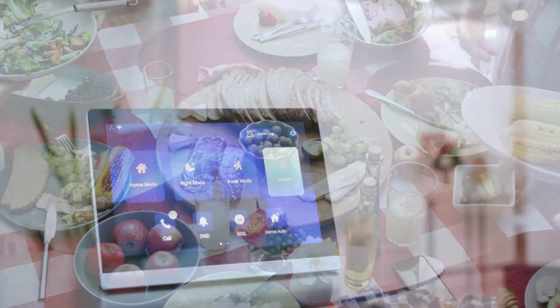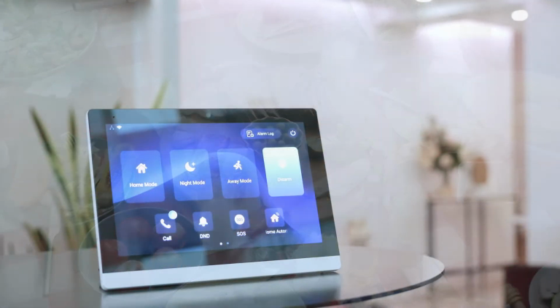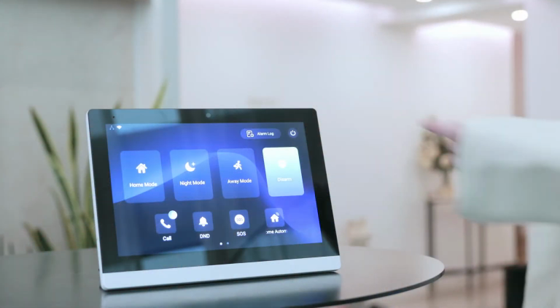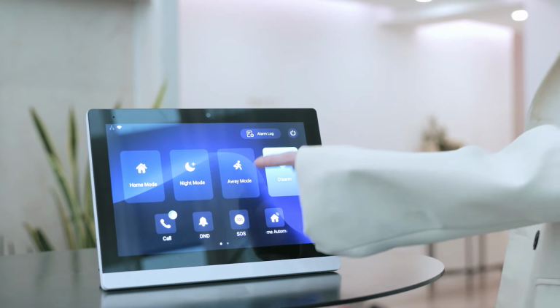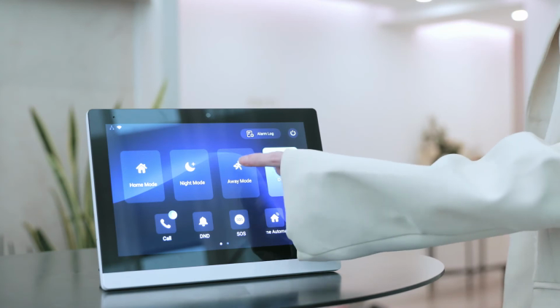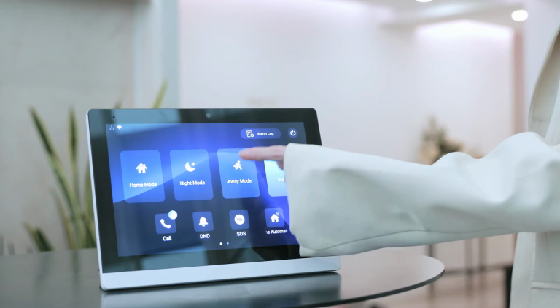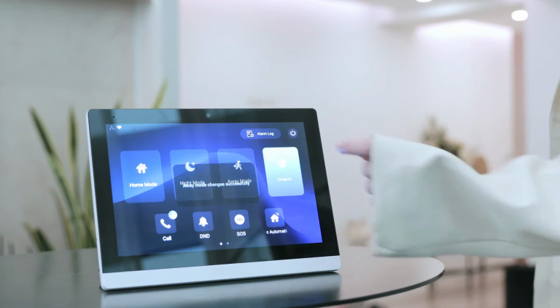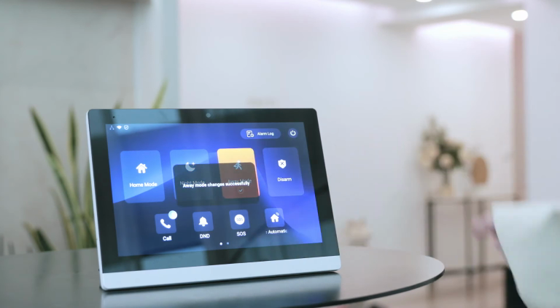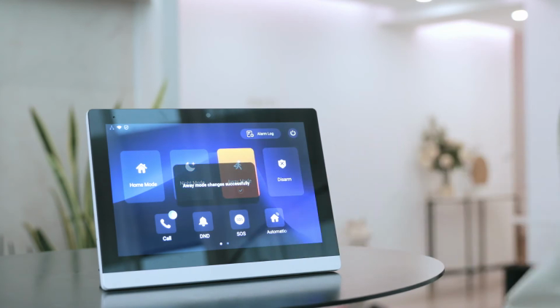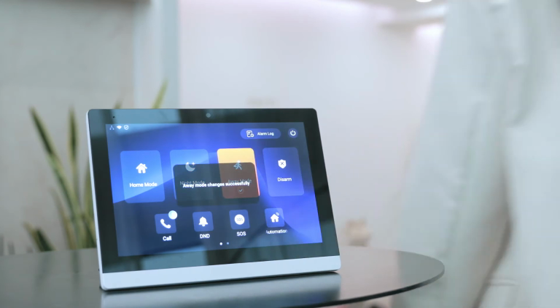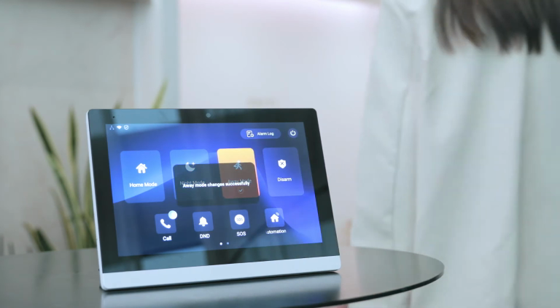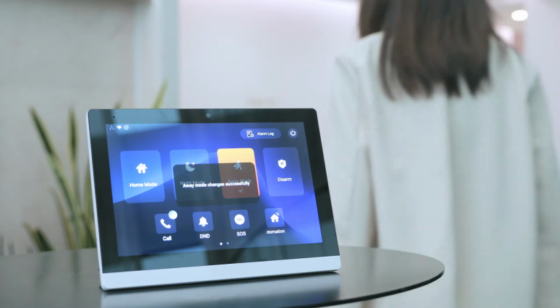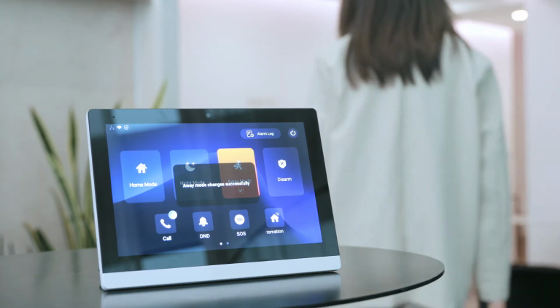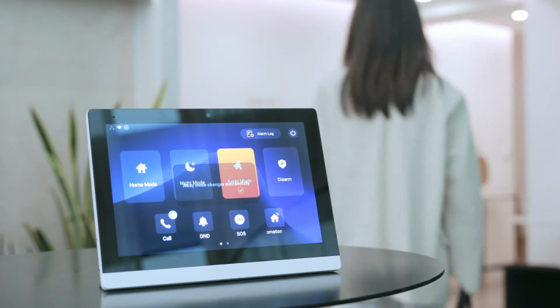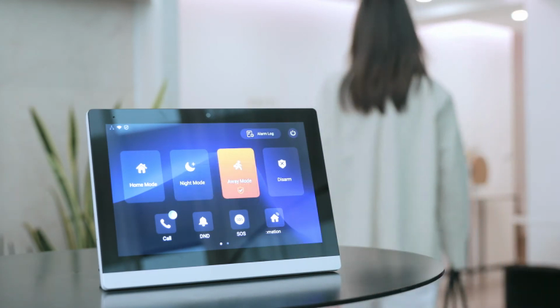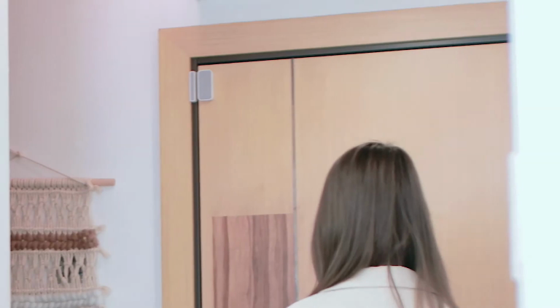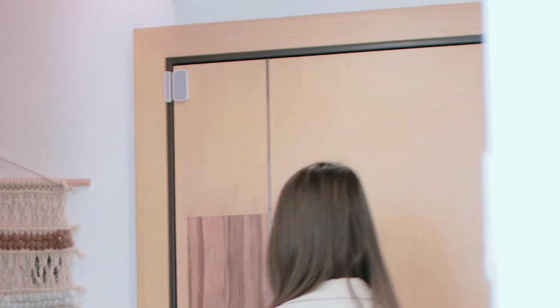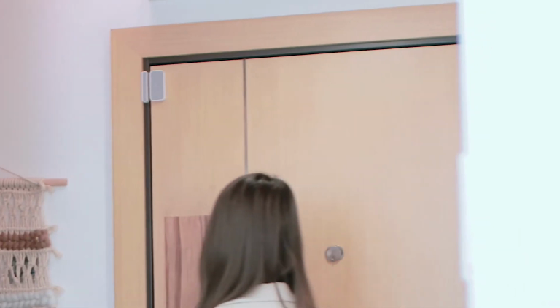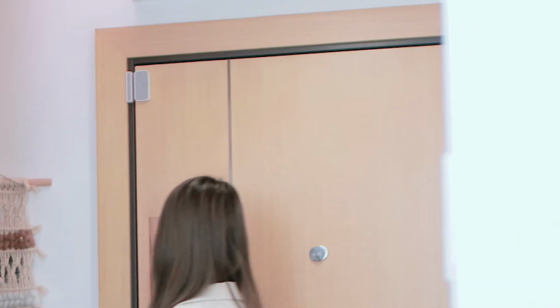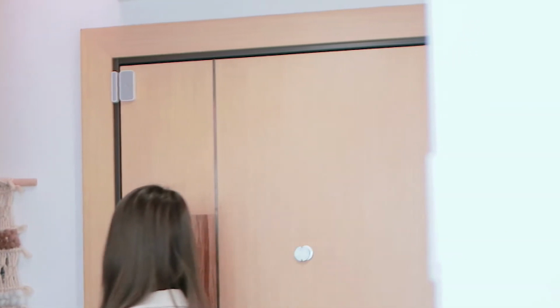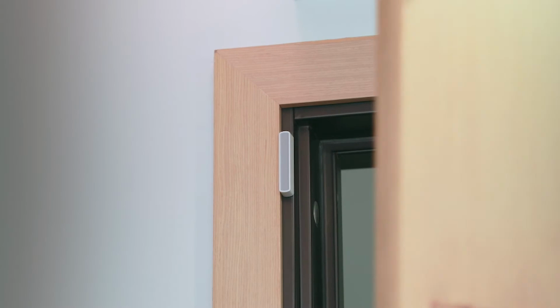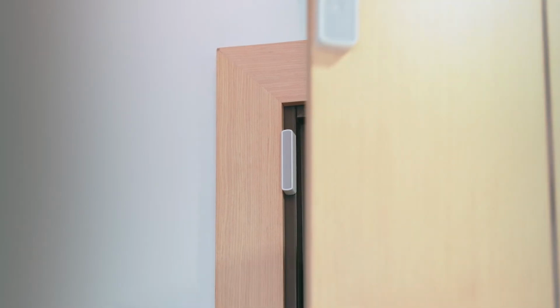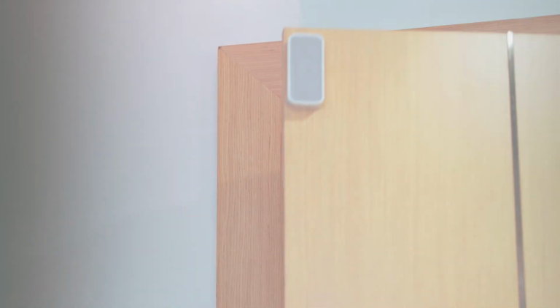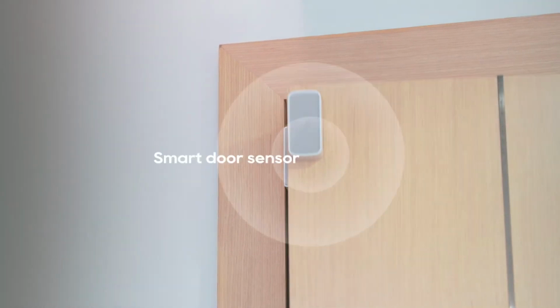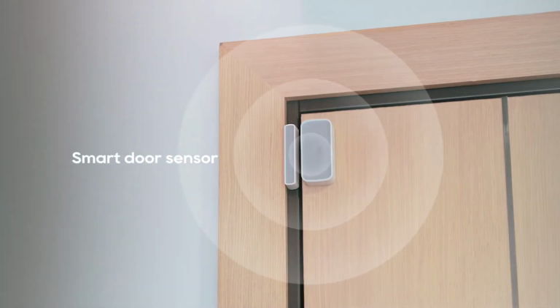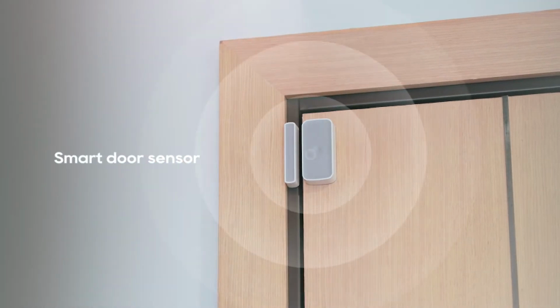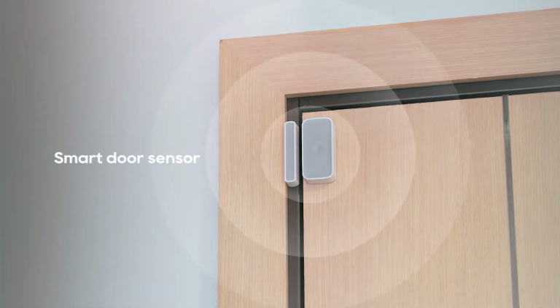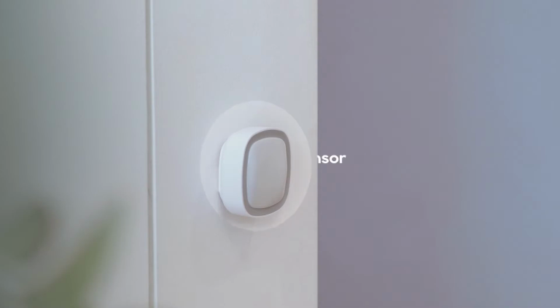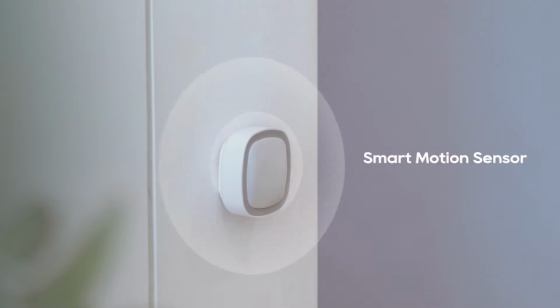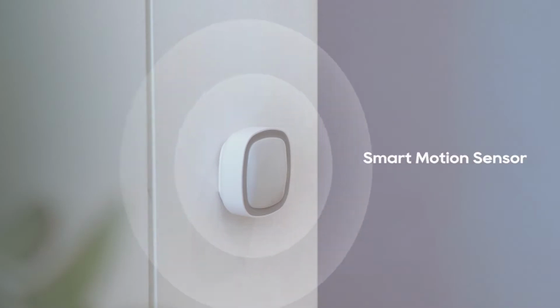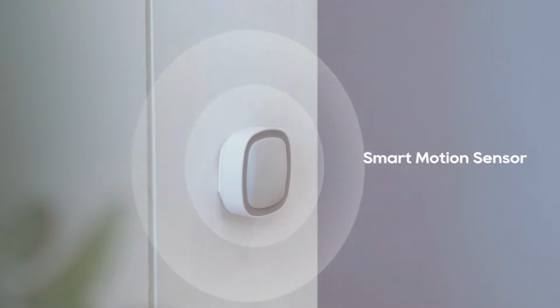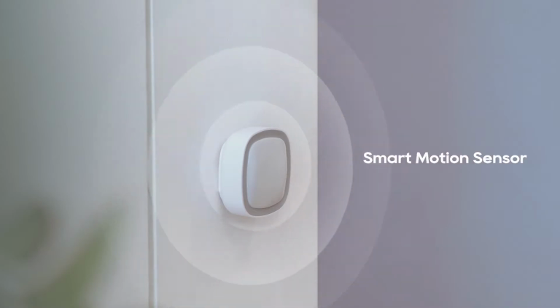Ready to go to work? Change the arming mode with just one simple tap. And the Acubox Smart Panel Pro and Smart Sensors together will help keep an eye on your house all day.